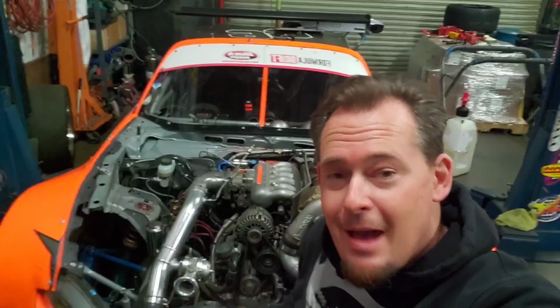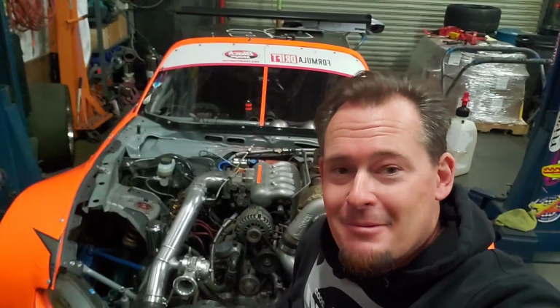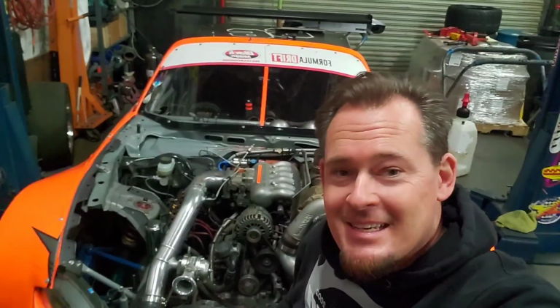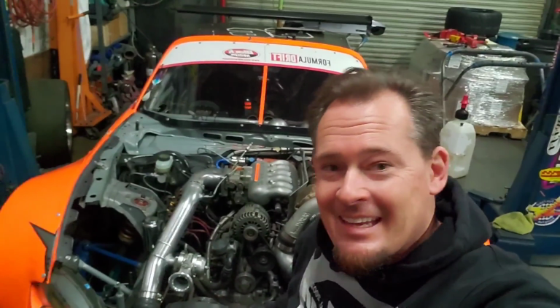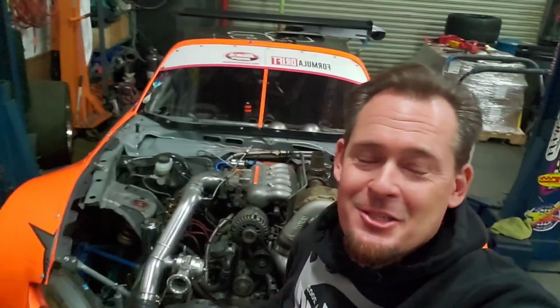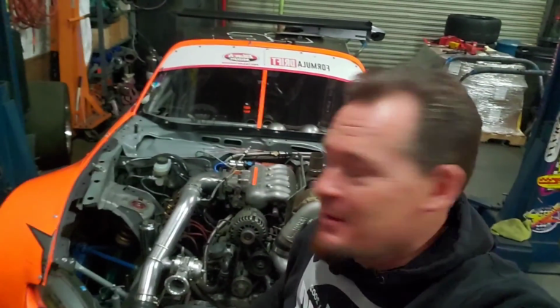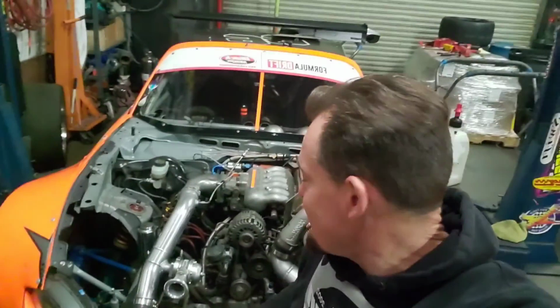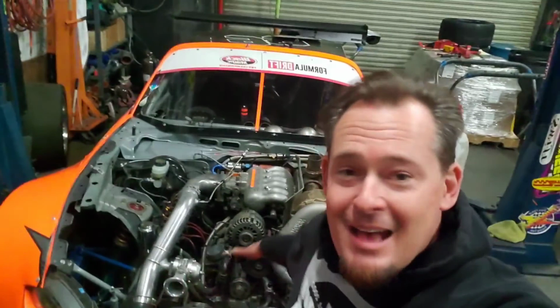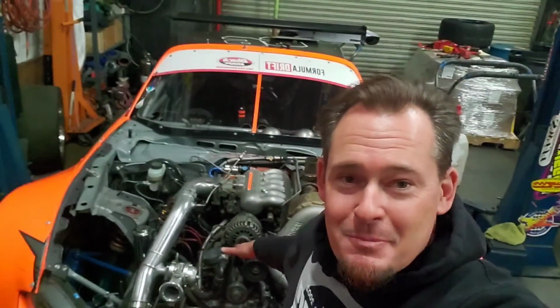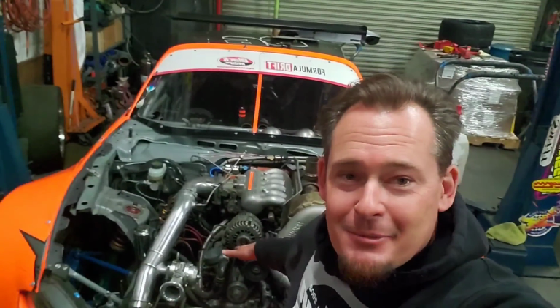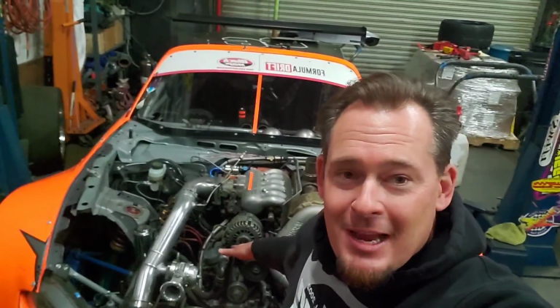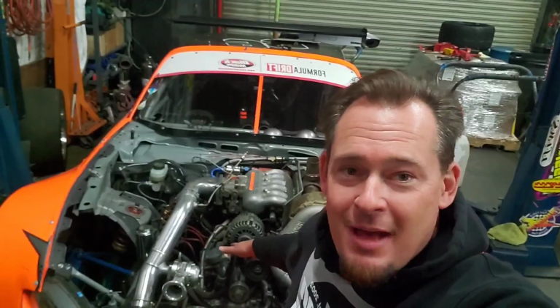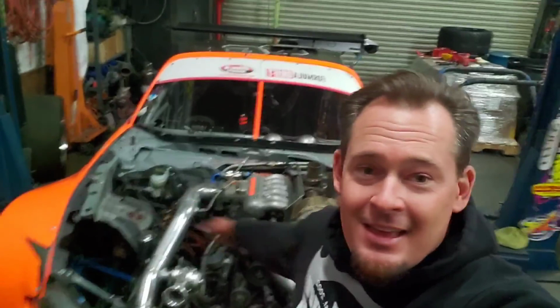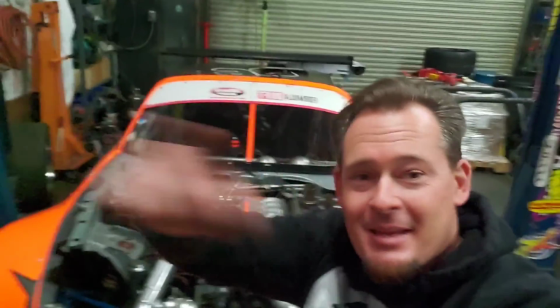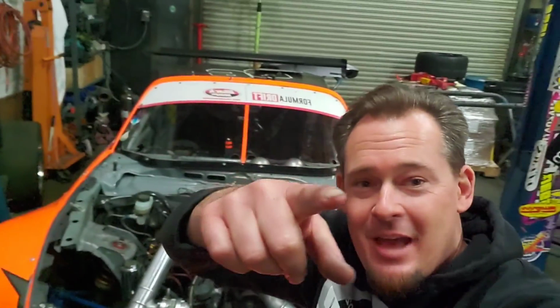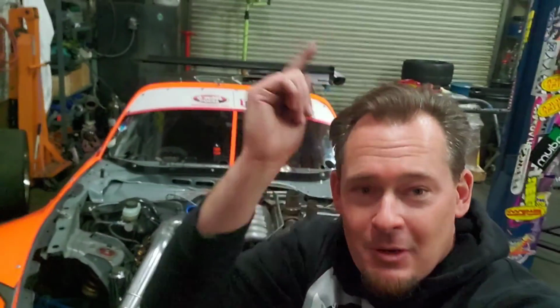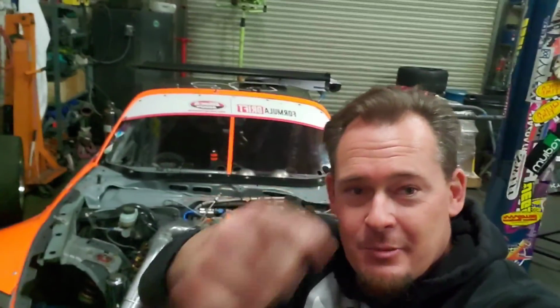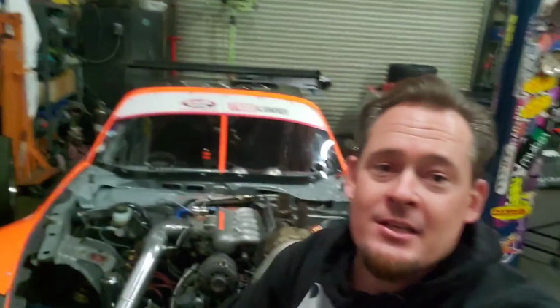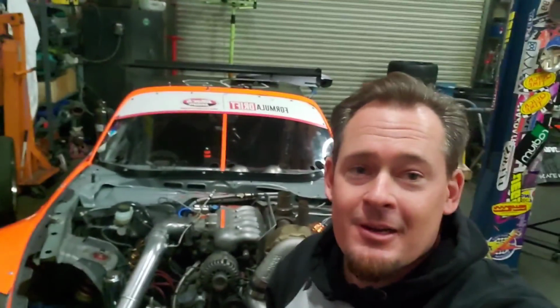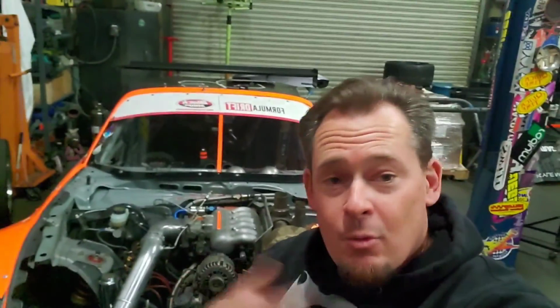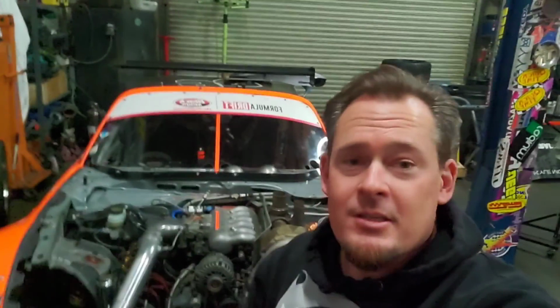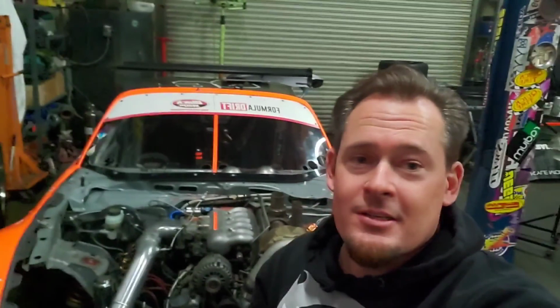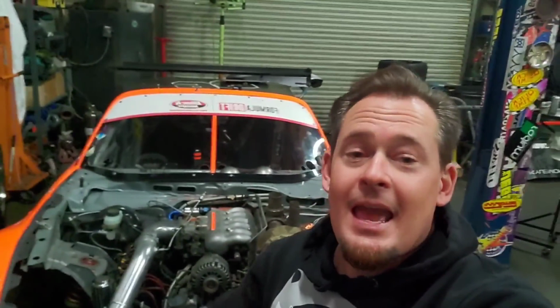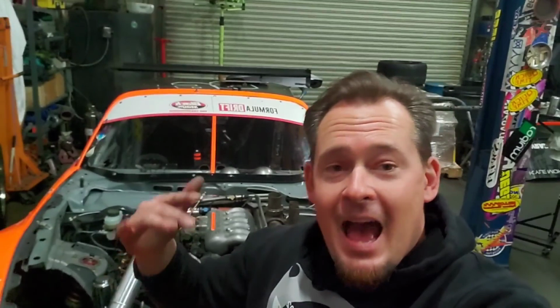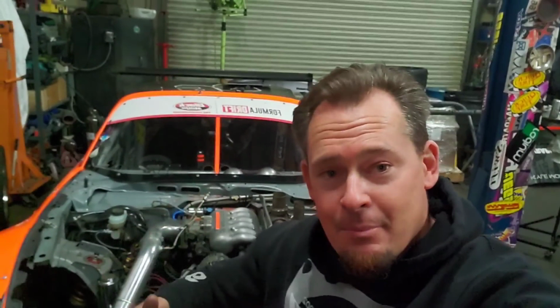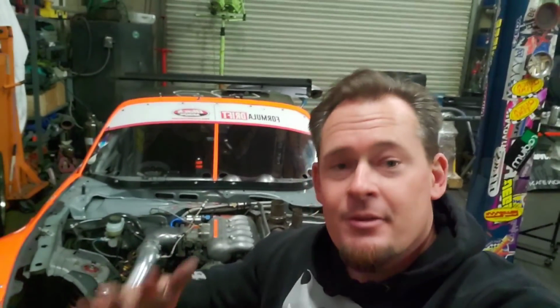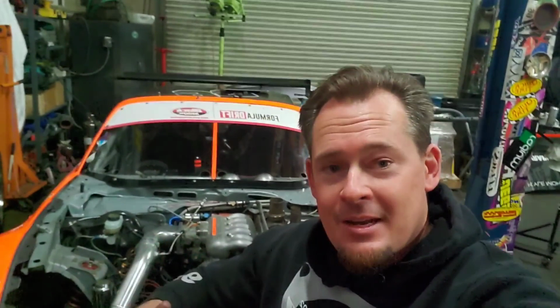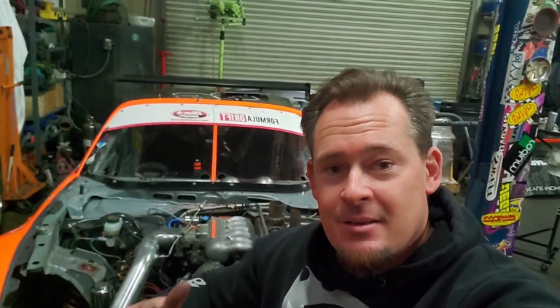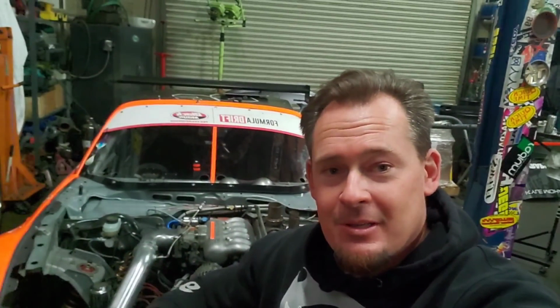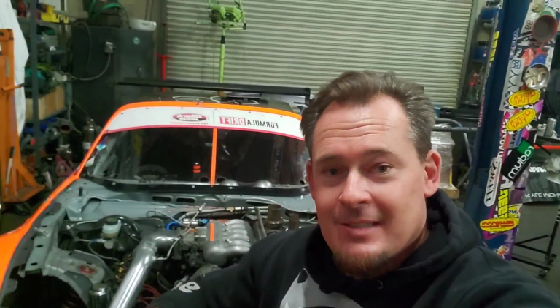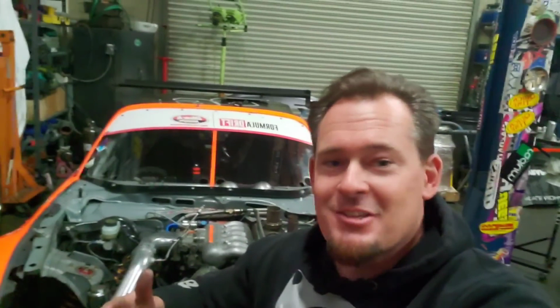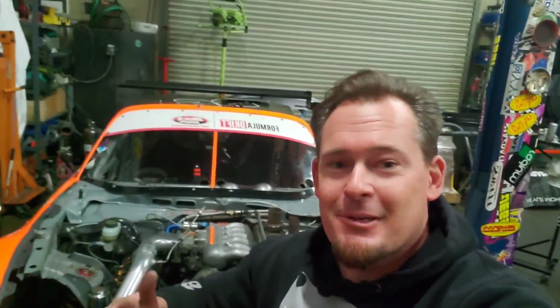Kyle Mohan Racing, hanging out at the shop in front of my 1,000 horsepower 3-rotor MX-5. And because of you guys, we're going to do what you asked for — we're about to start a hybrid Renesis build. That's because you asked for it.